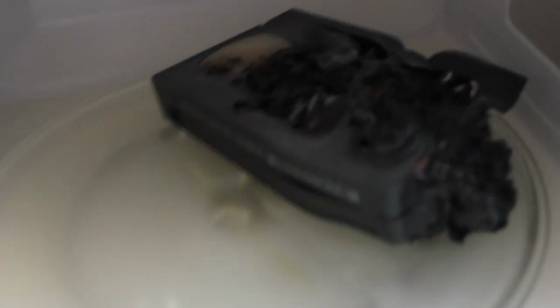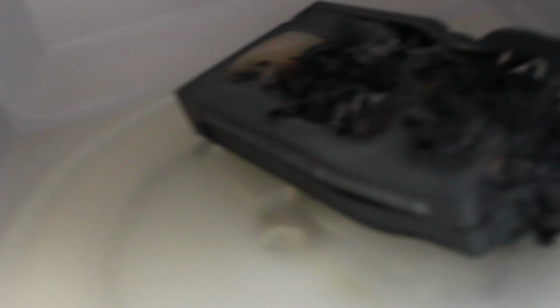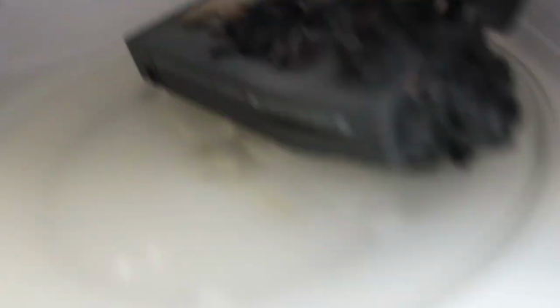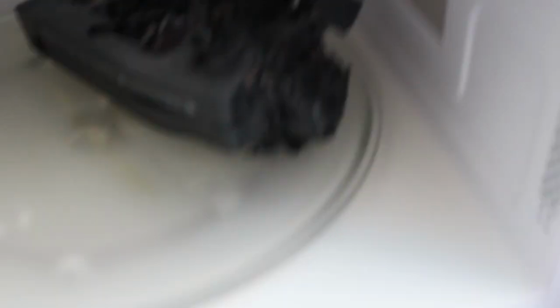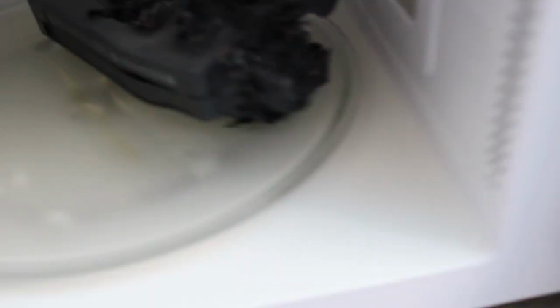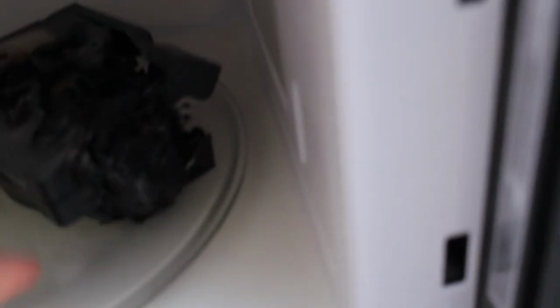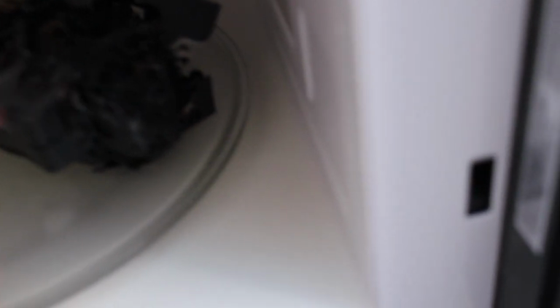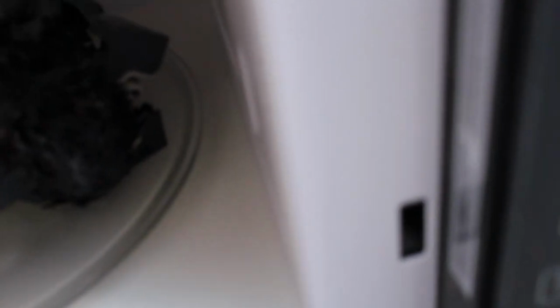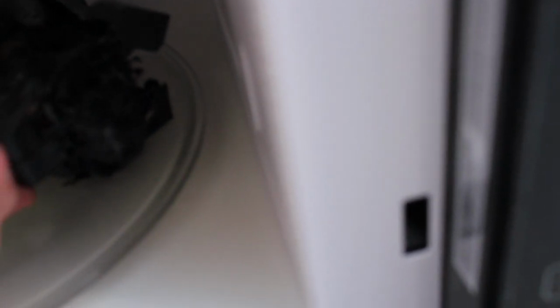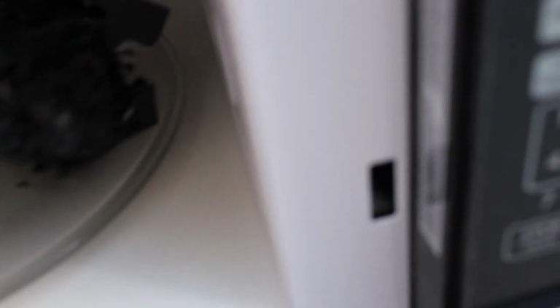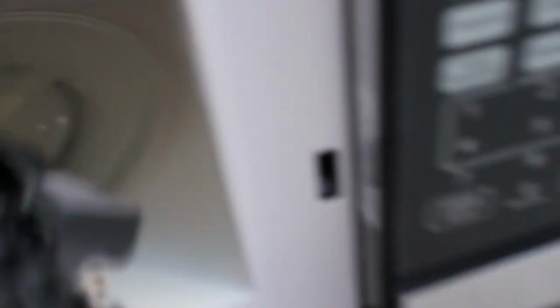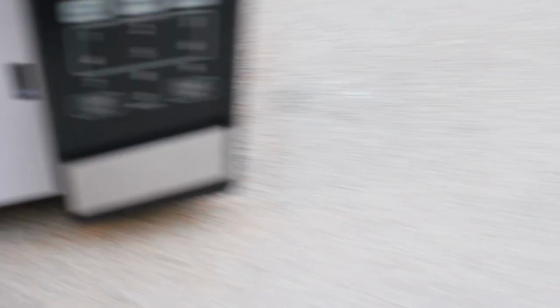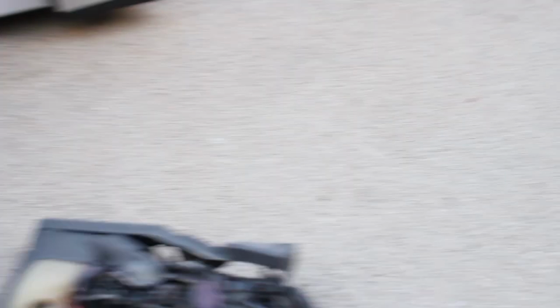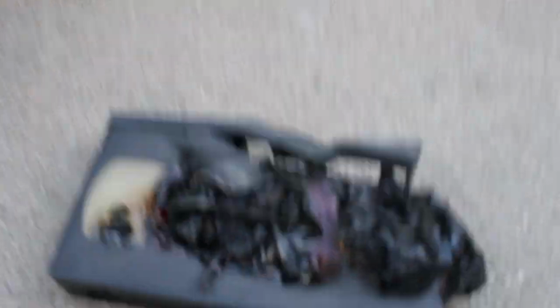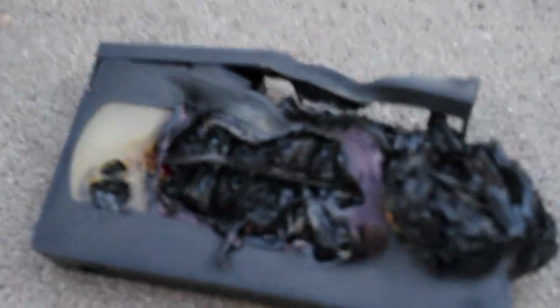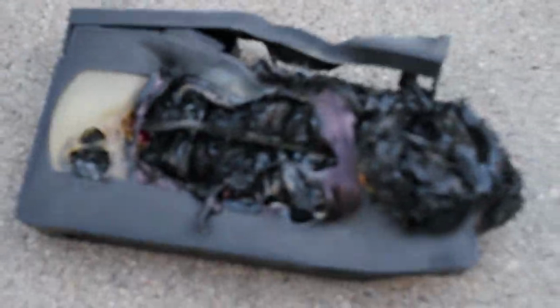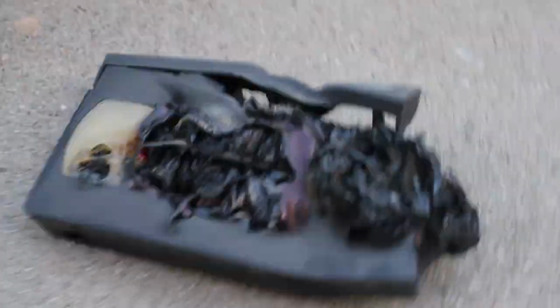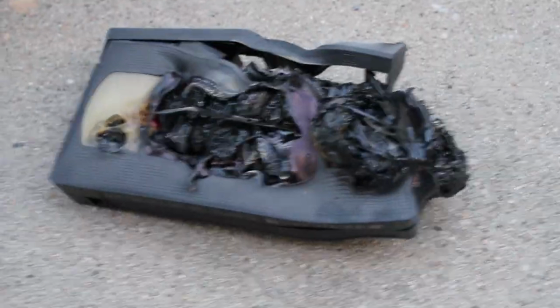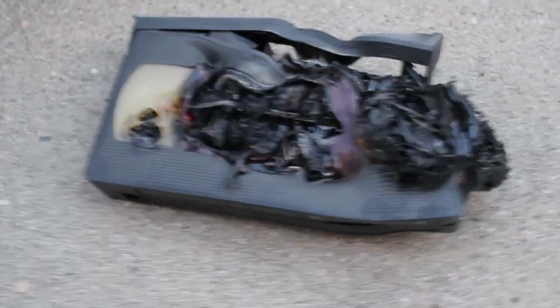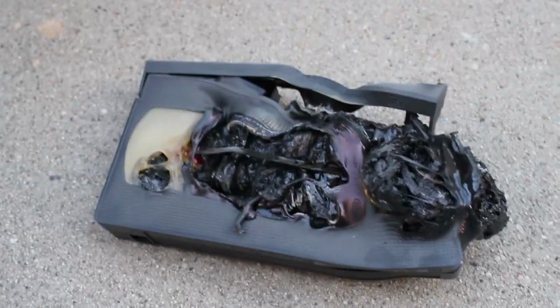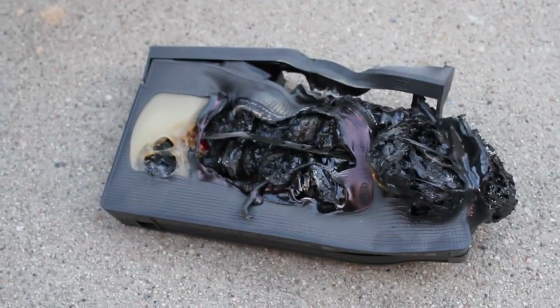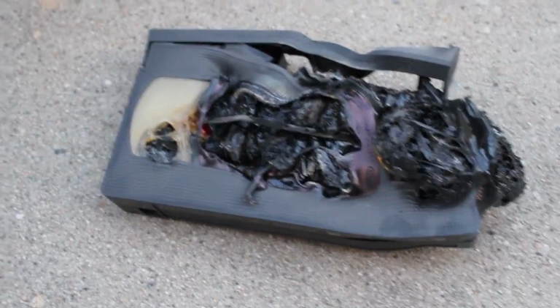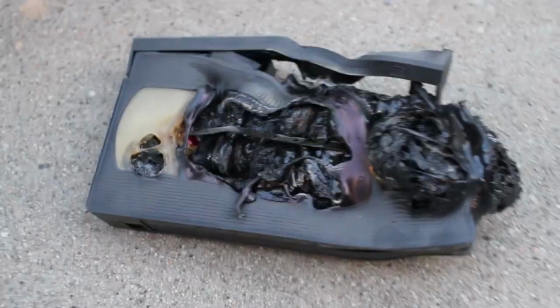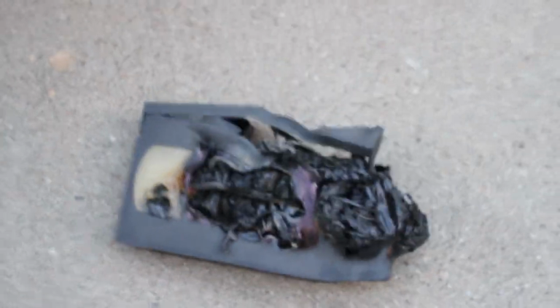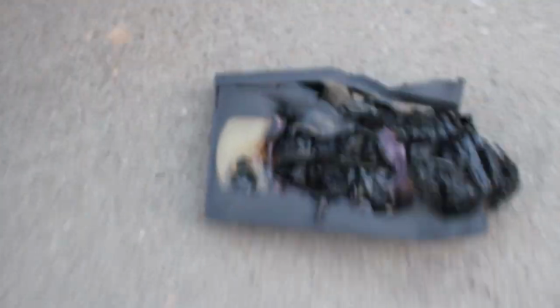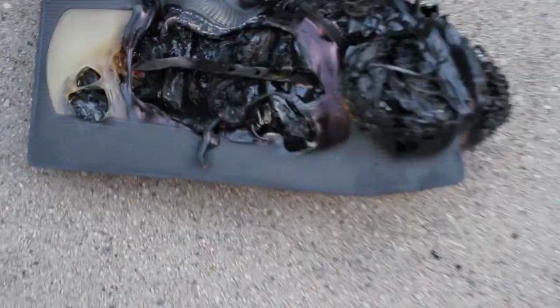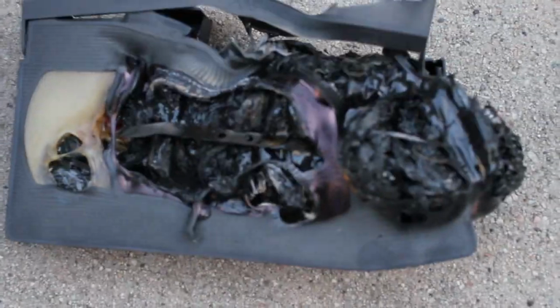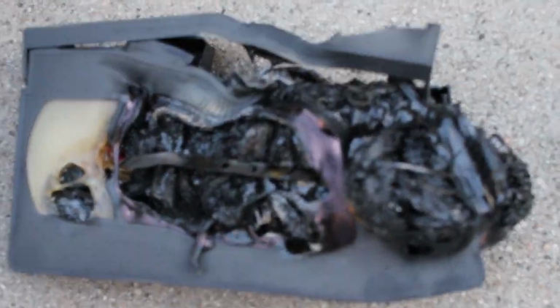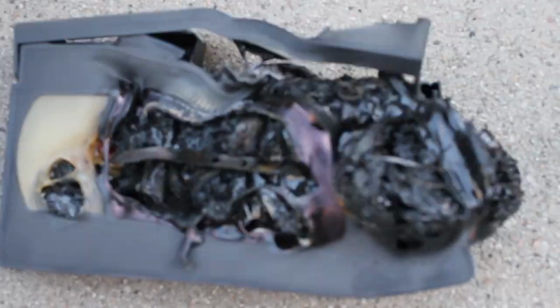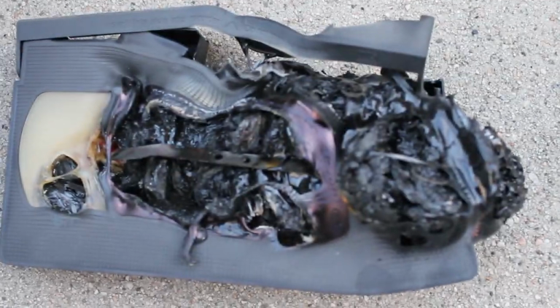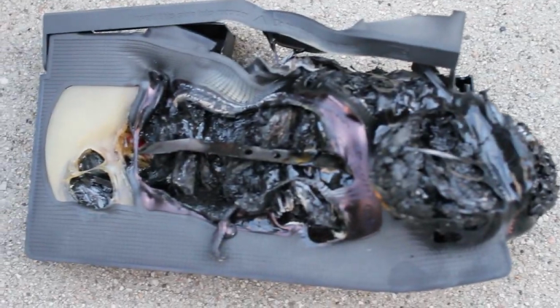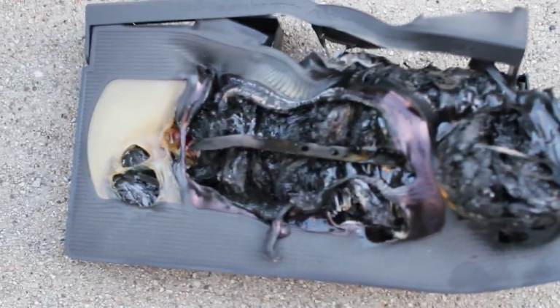That was reminding me of Darth Vader's helmet. Like after stuff, you know? That stuff really caught fire. Wowzers.